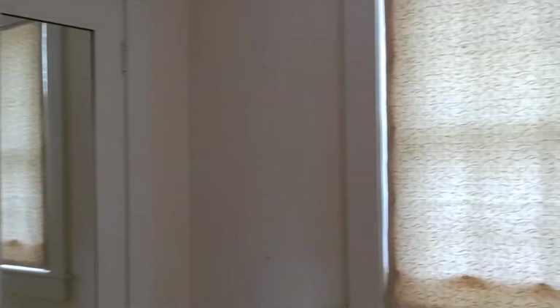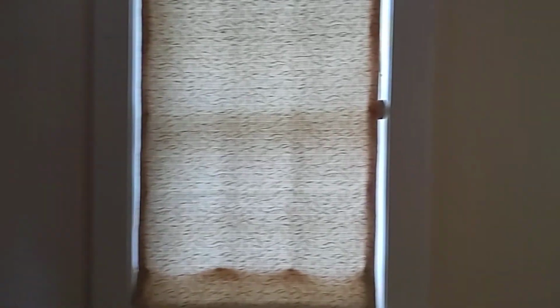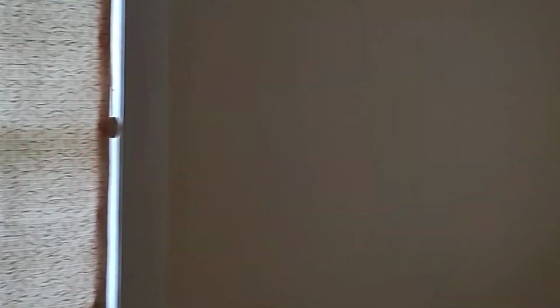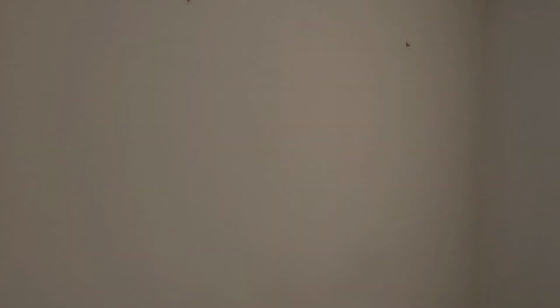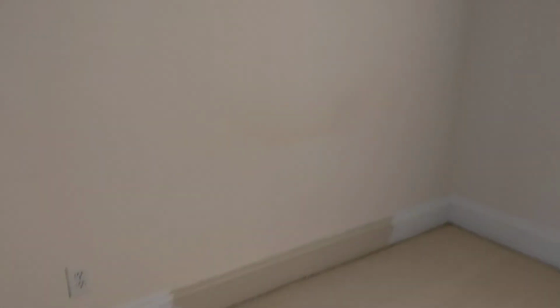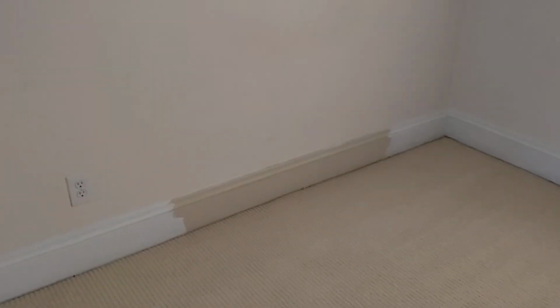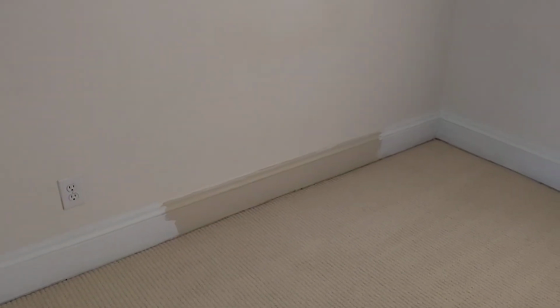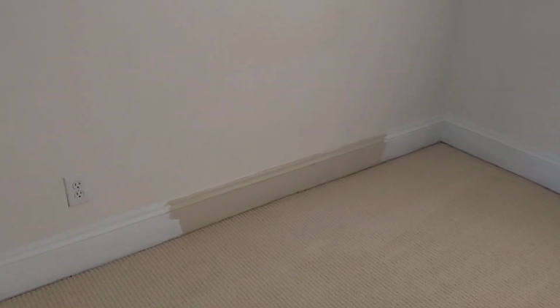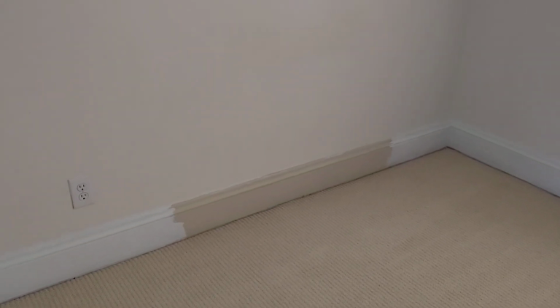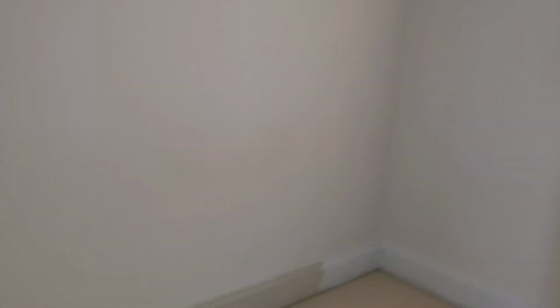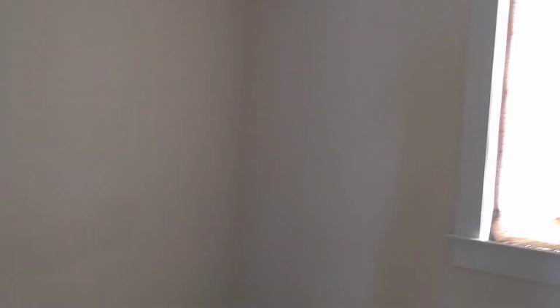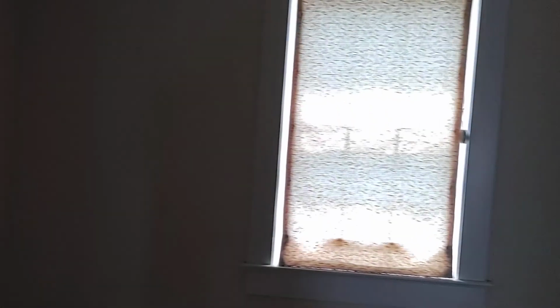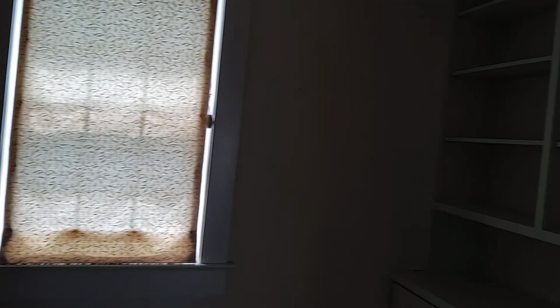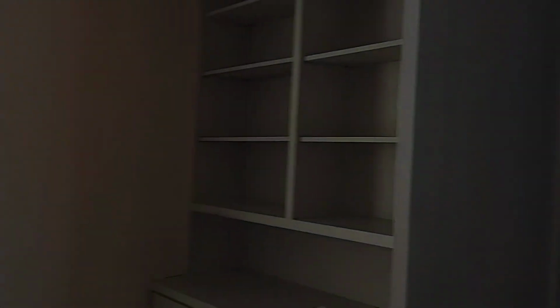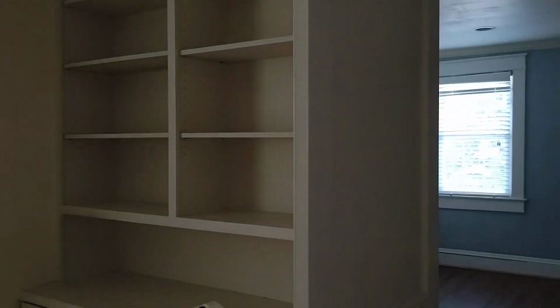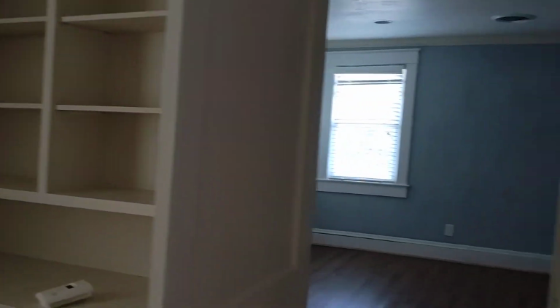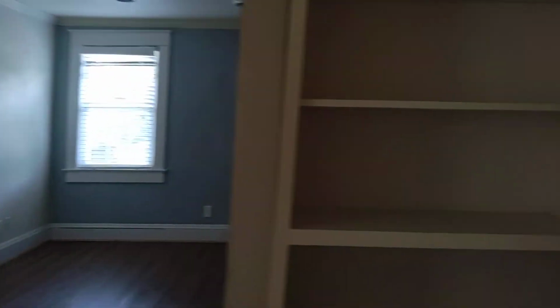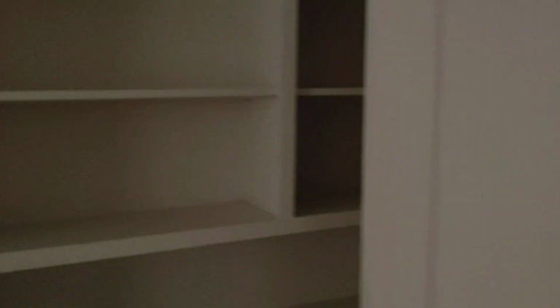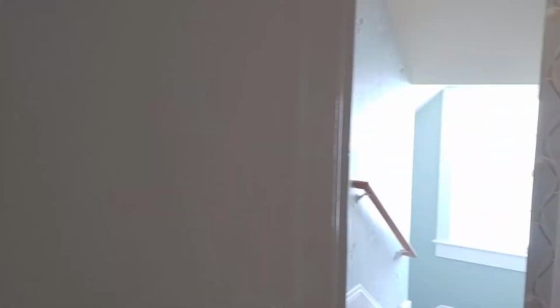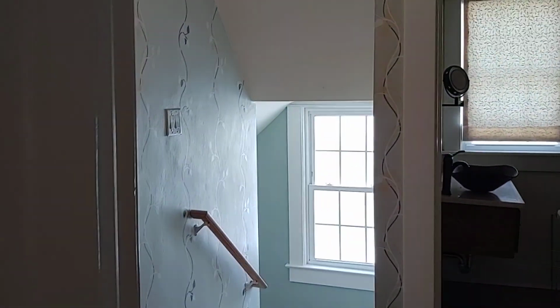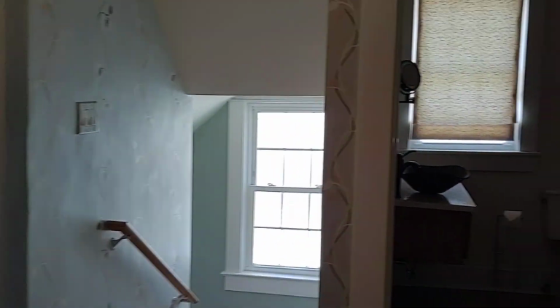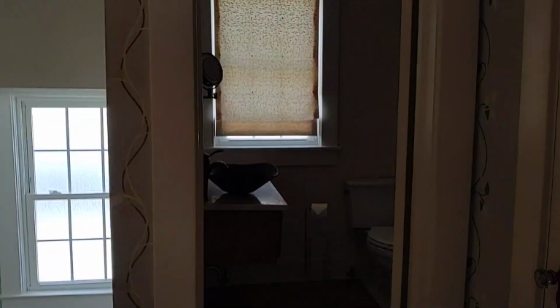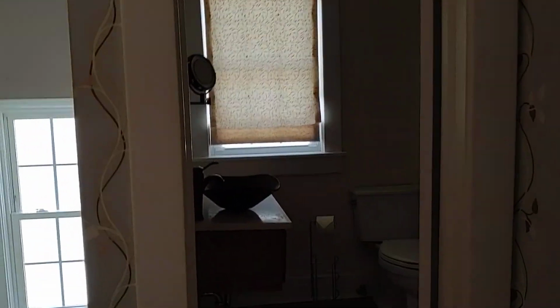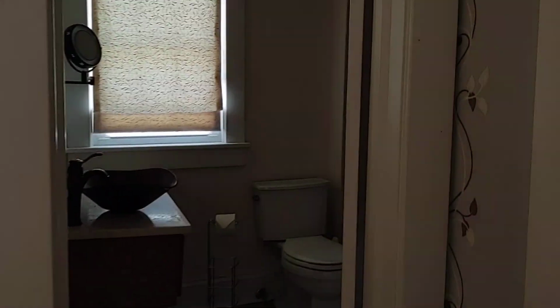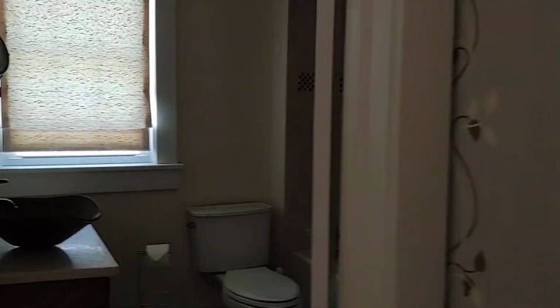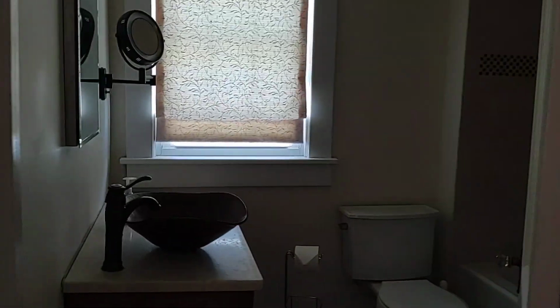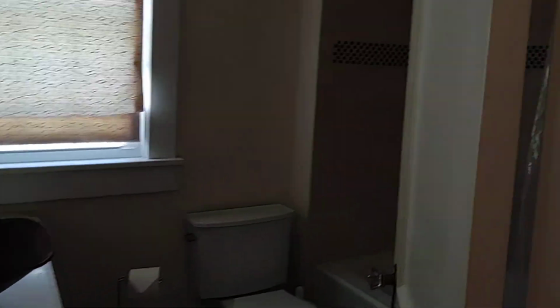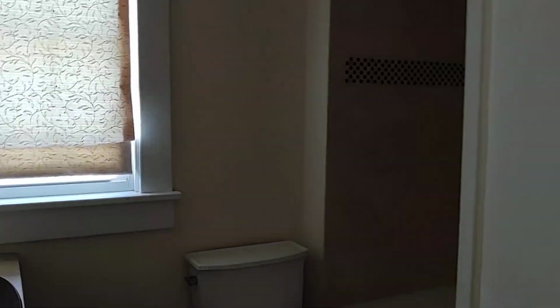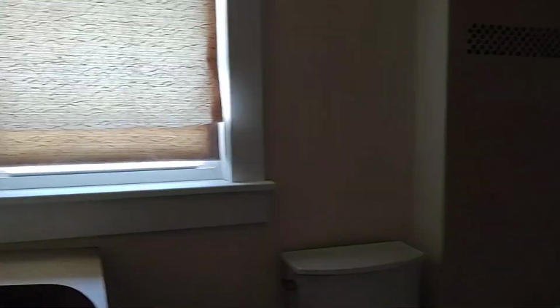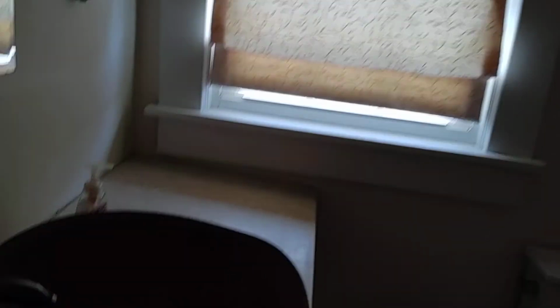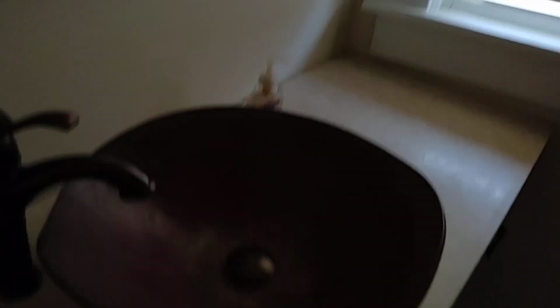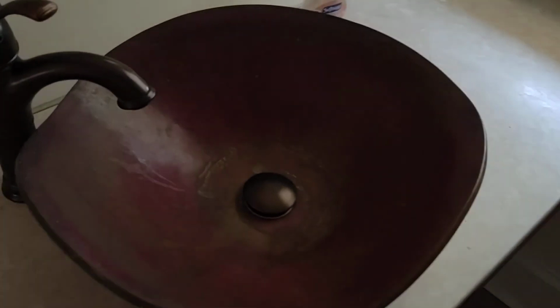Second bedroom. They did not paint that one section — probably a bed there. Another full bath over here in the hall. I like that sink.